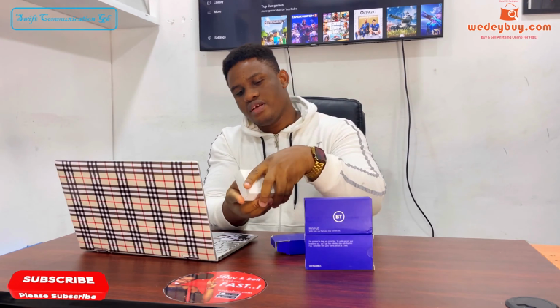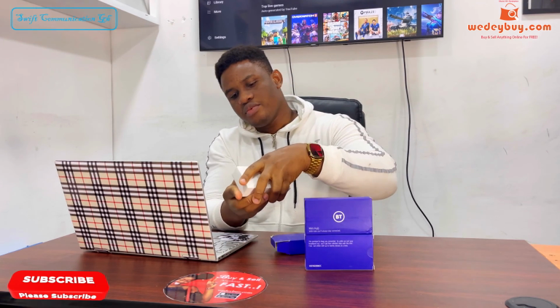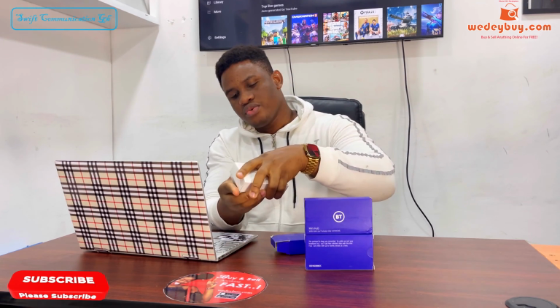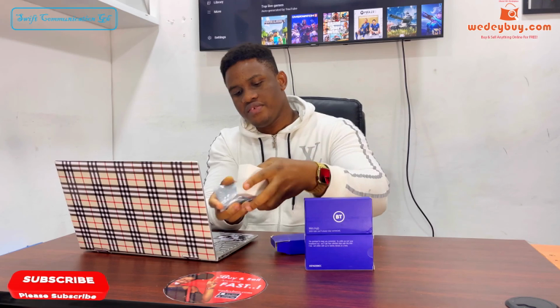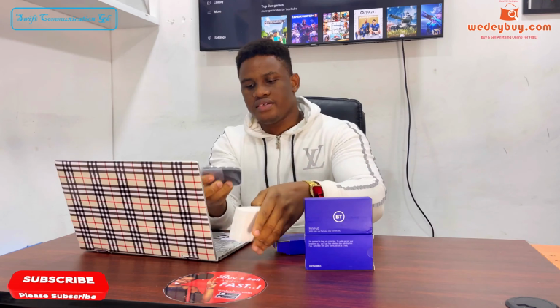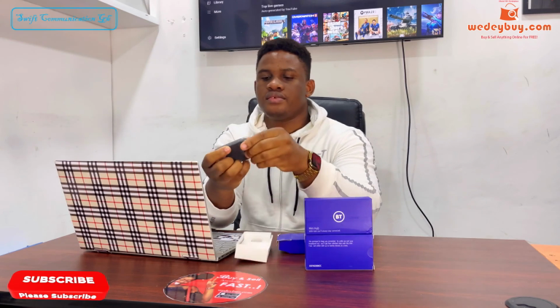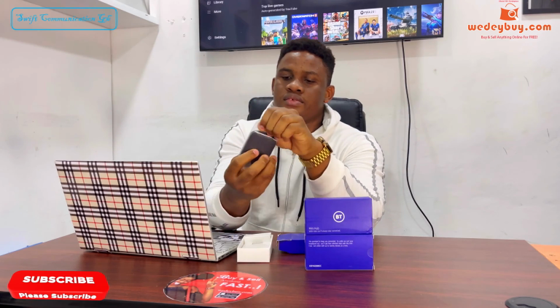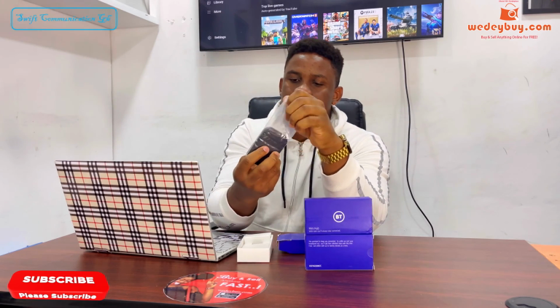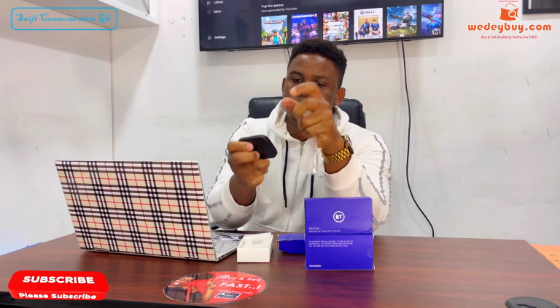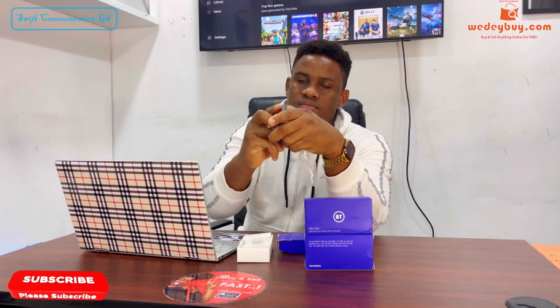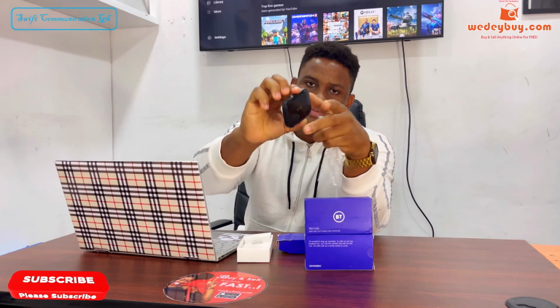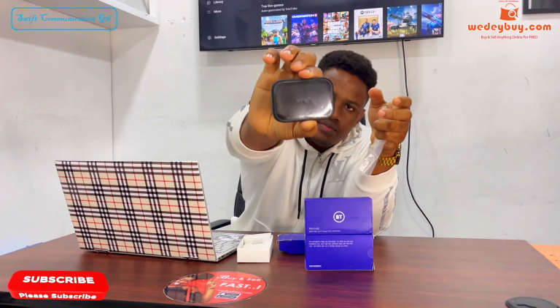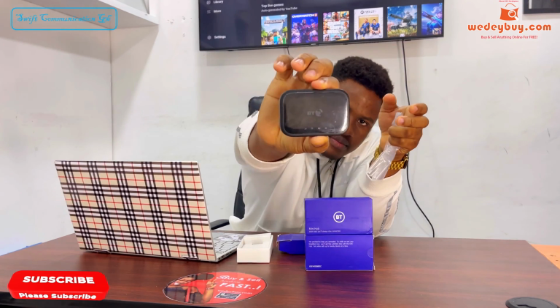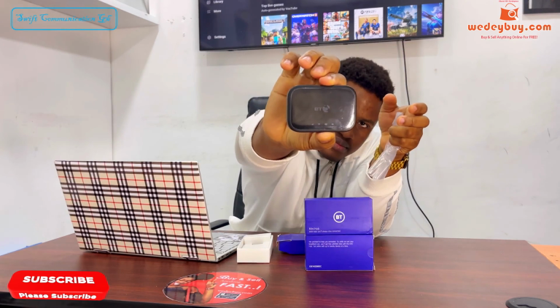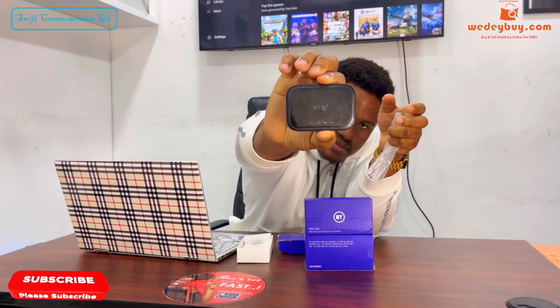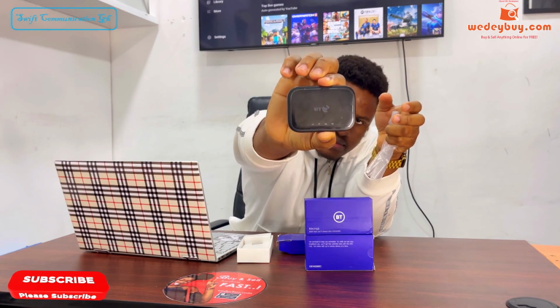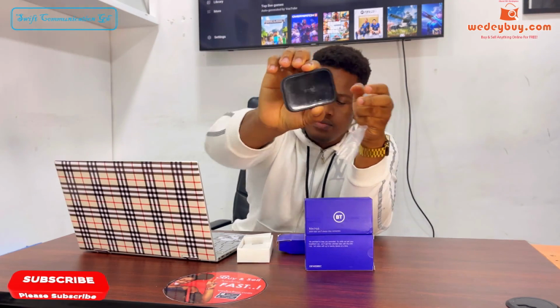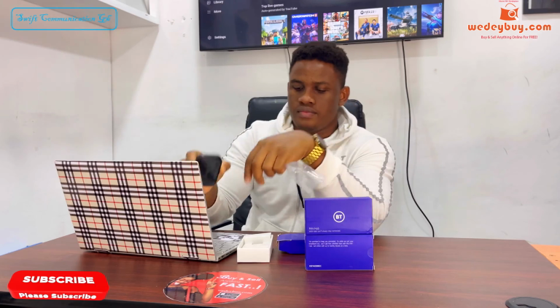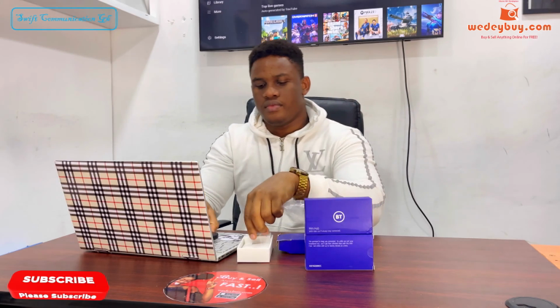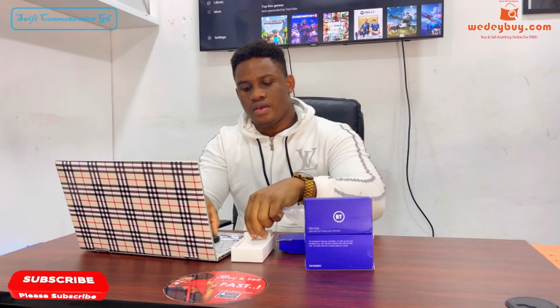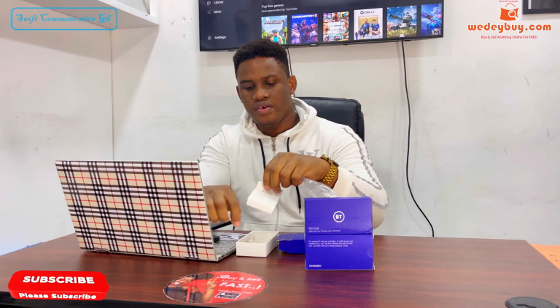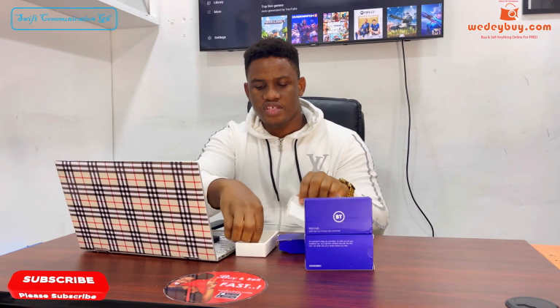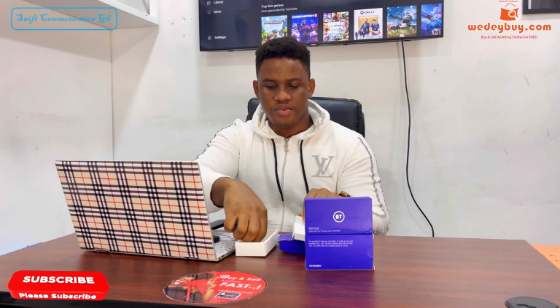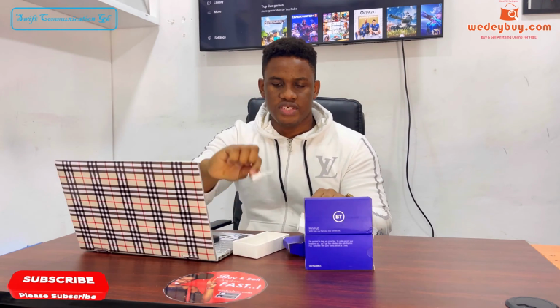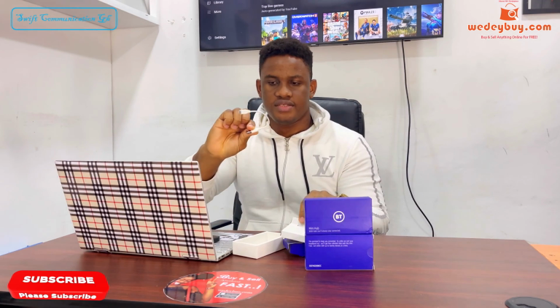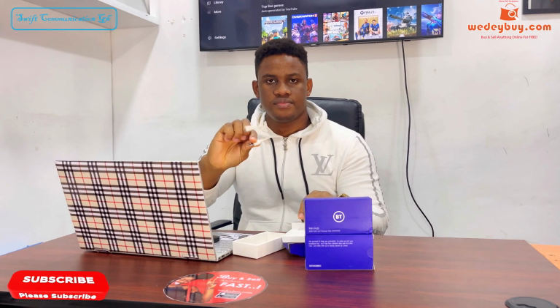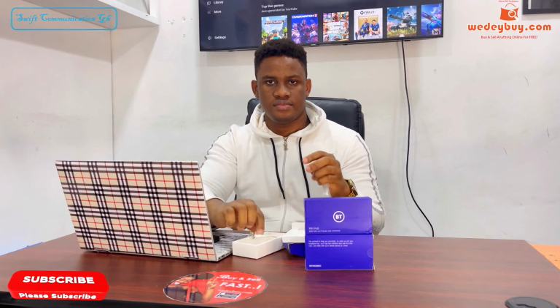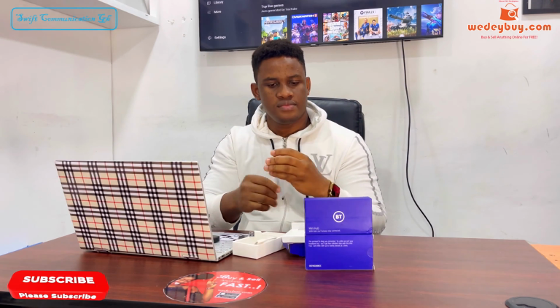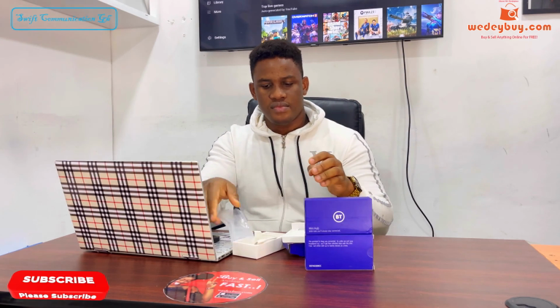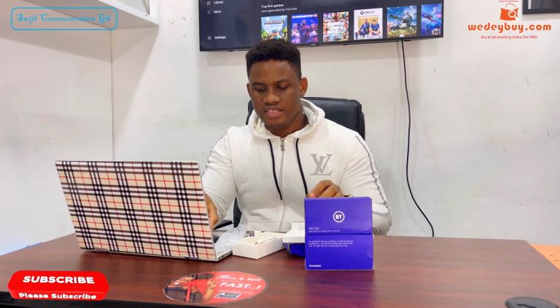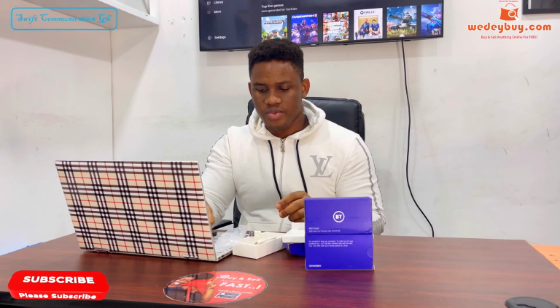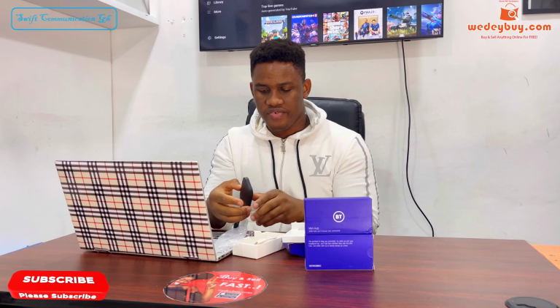Inside the box we have the device, and we have the USB cable for charging. Let's set up the MiFi.